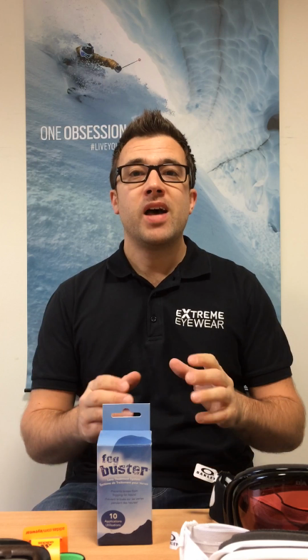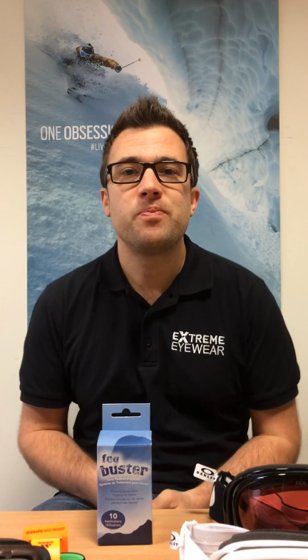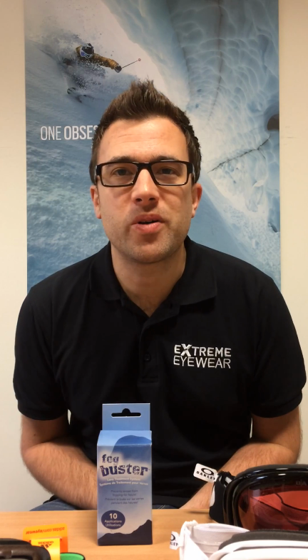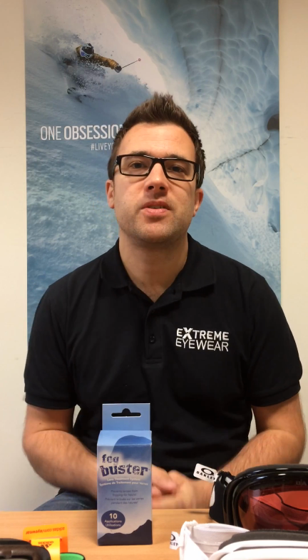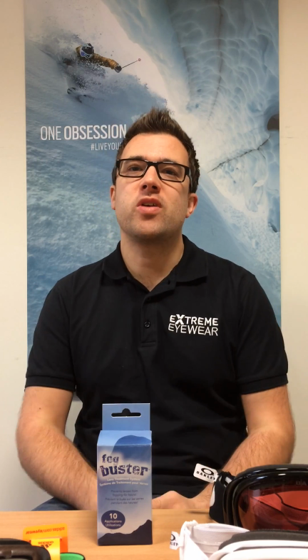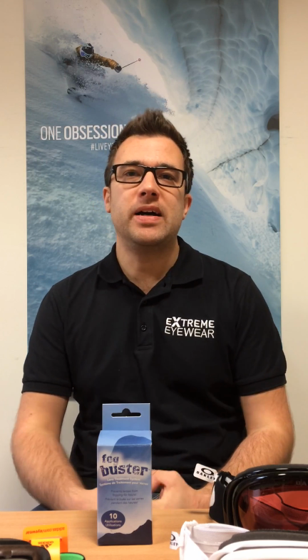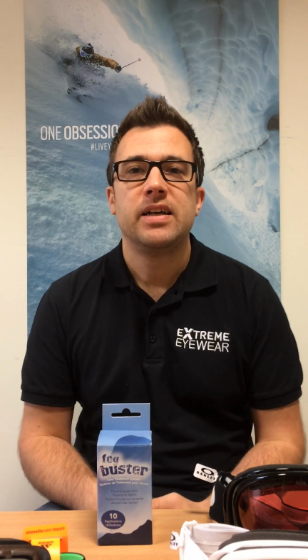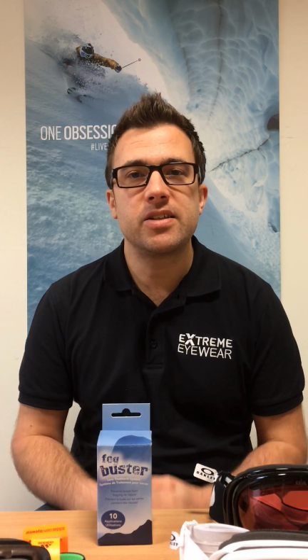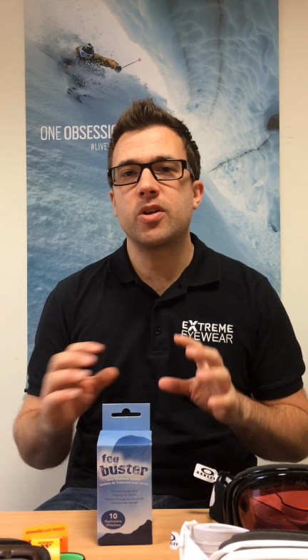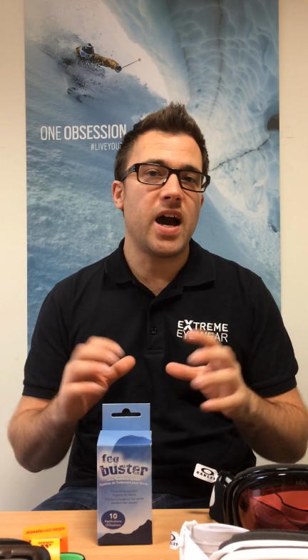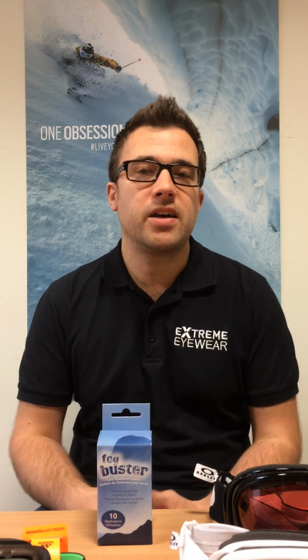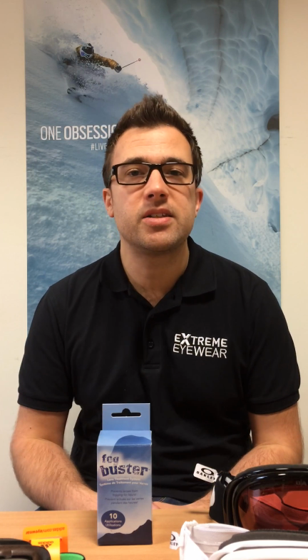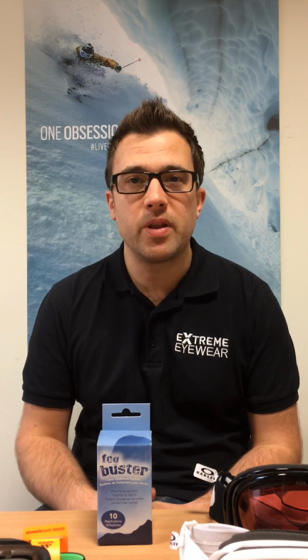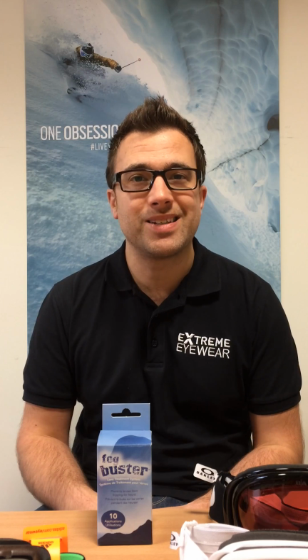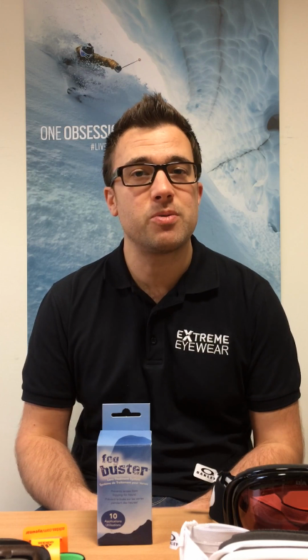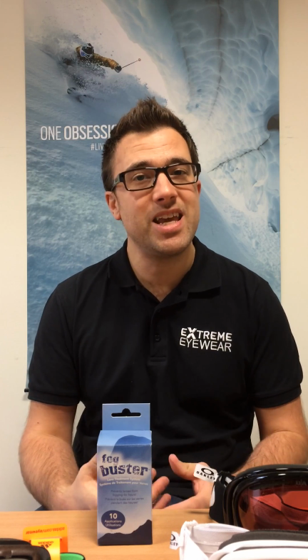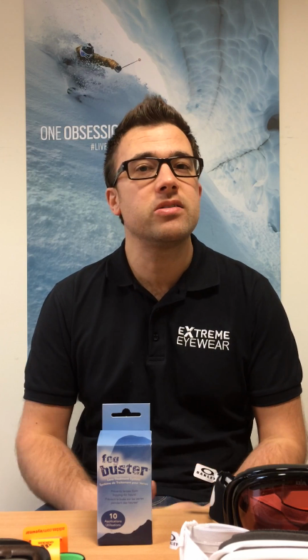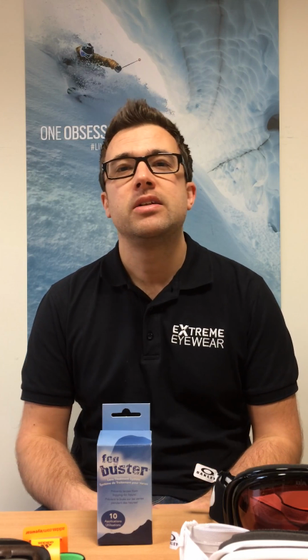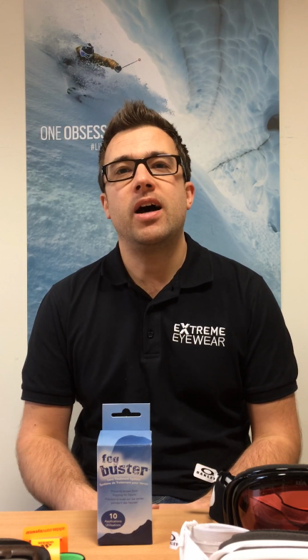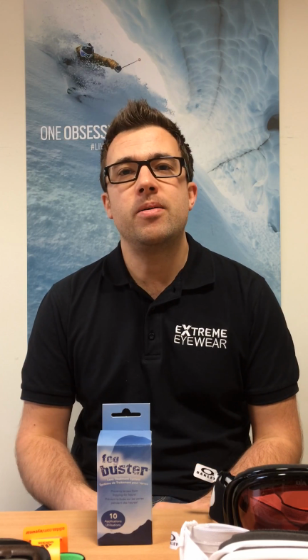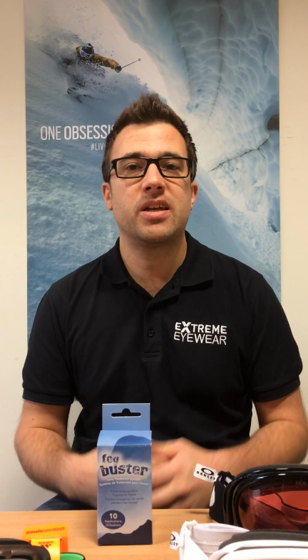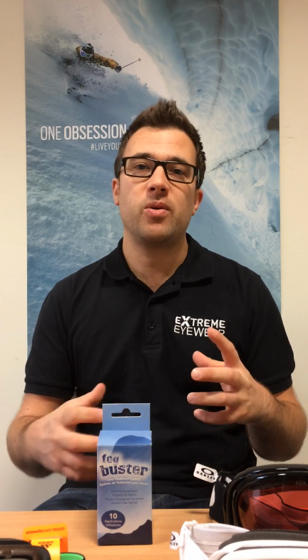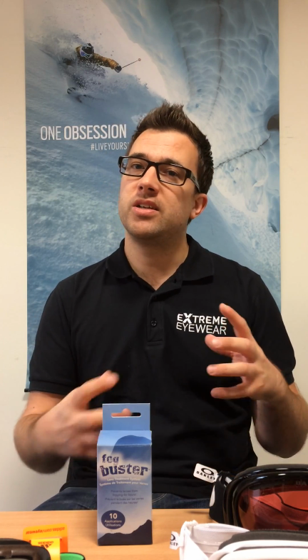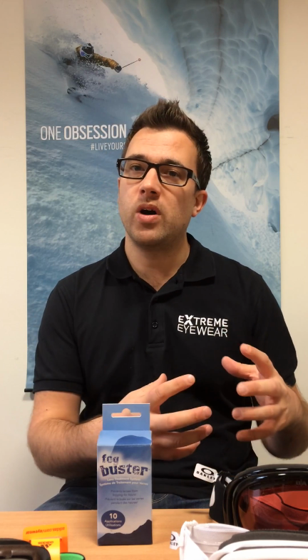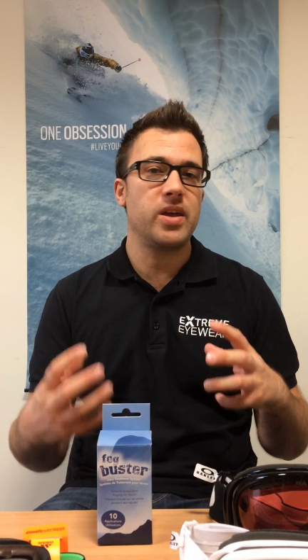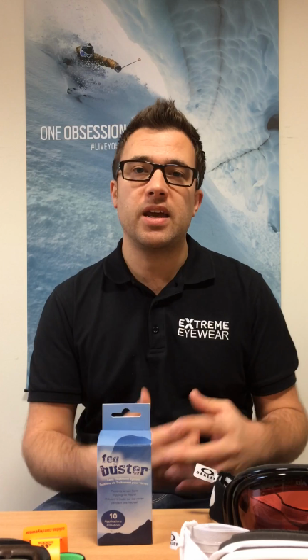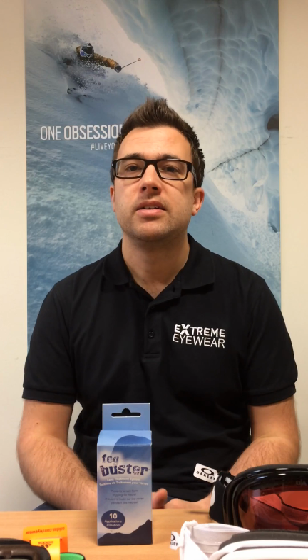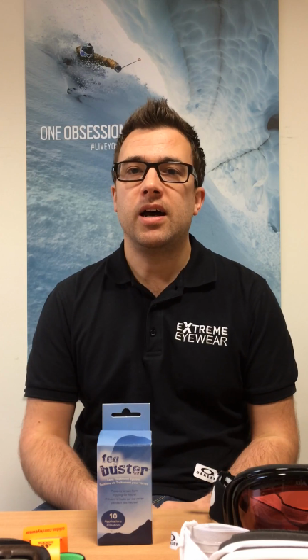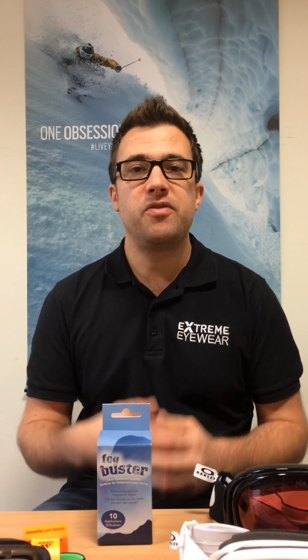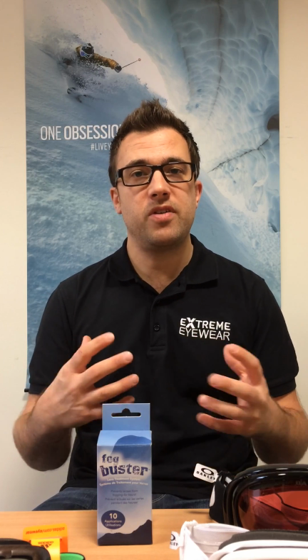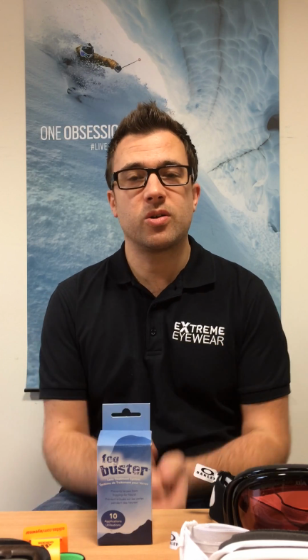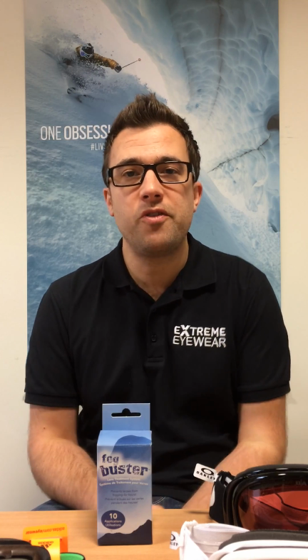Hello and welcome to Xtreme Eyewear. This is going to be another quick guide. This time we'll be looking at prescription ski goggles, and particularly how the inserts work, how they click in, and a few other features to look out for.